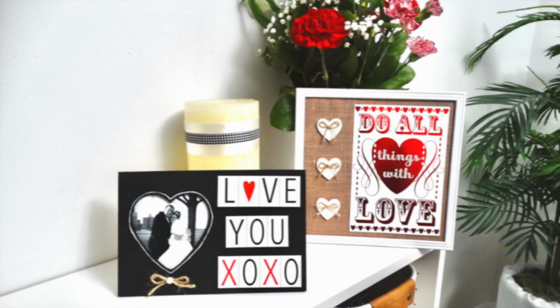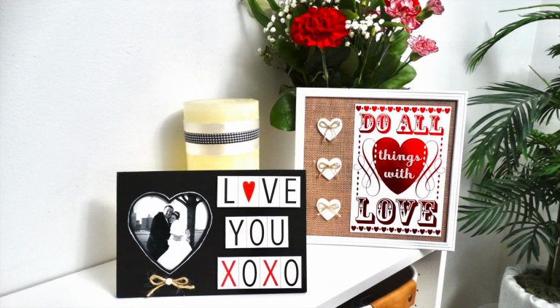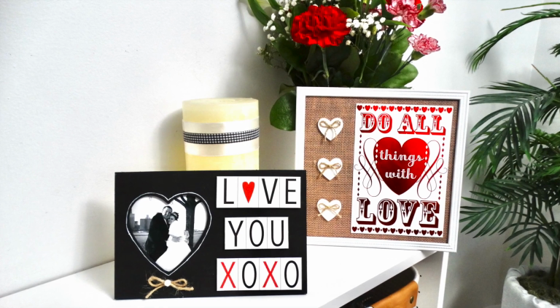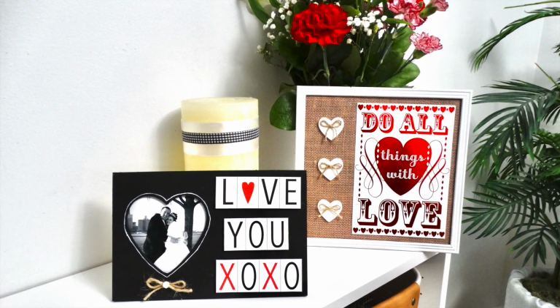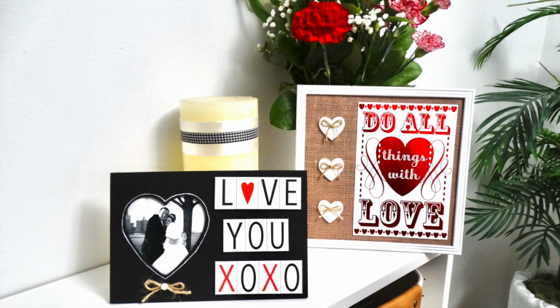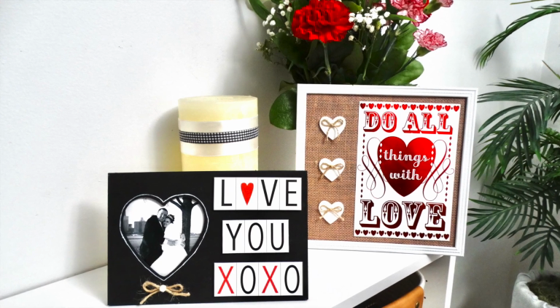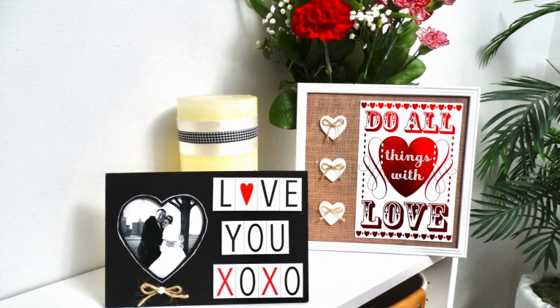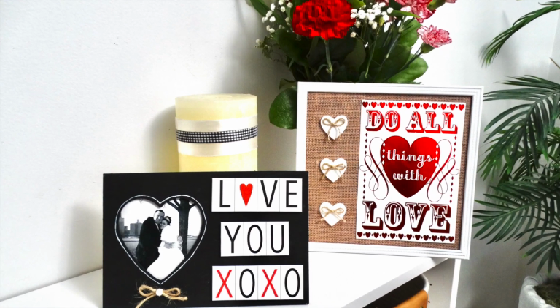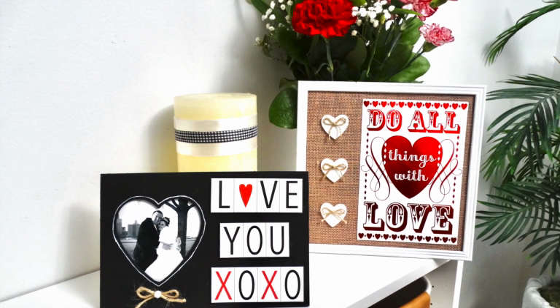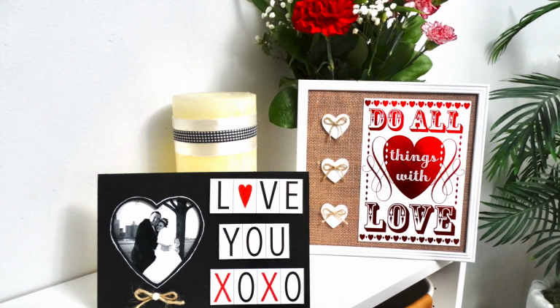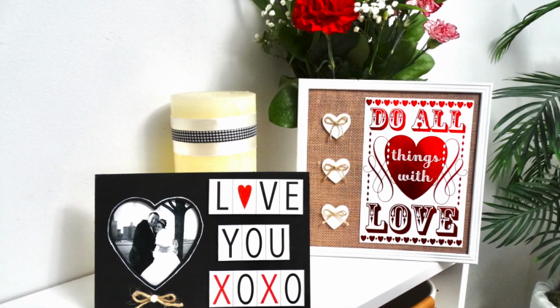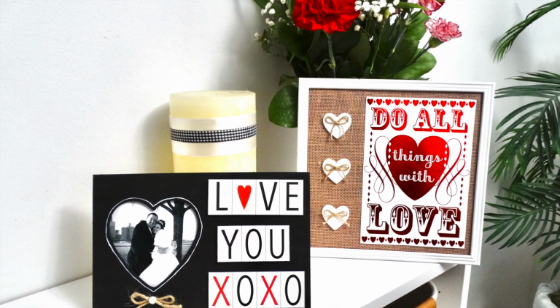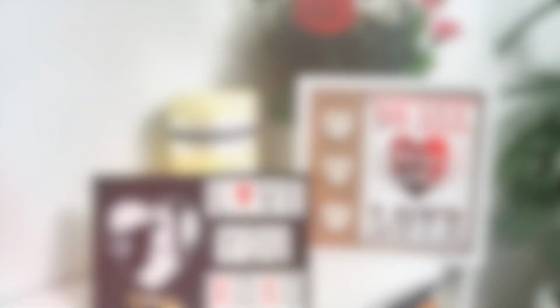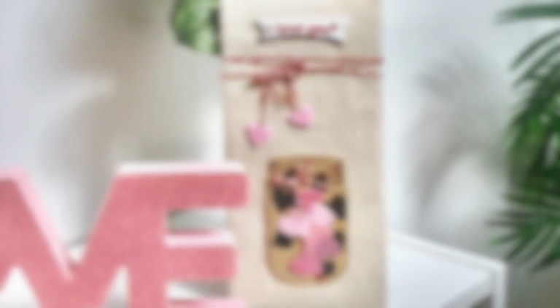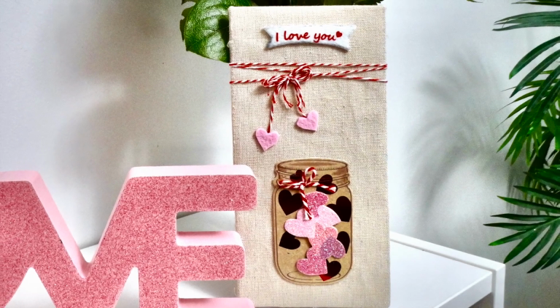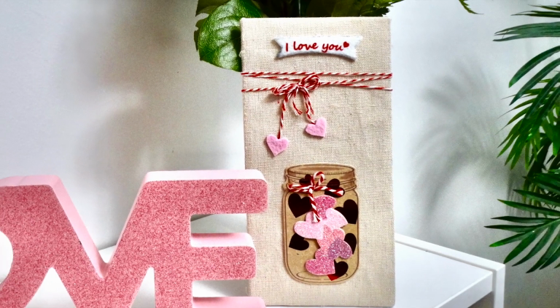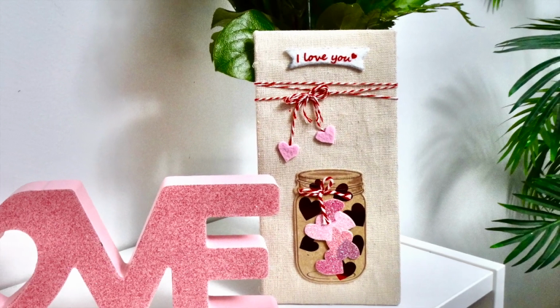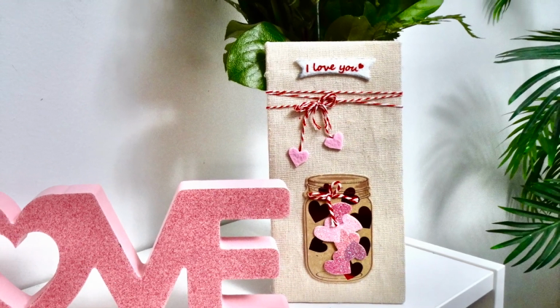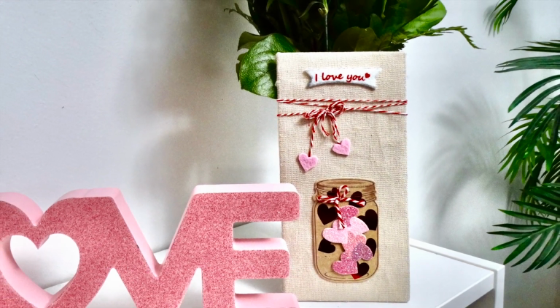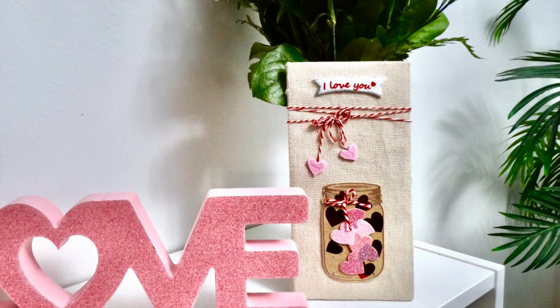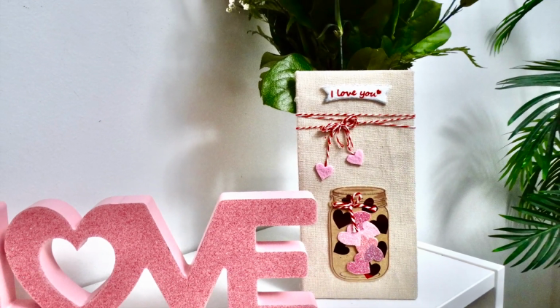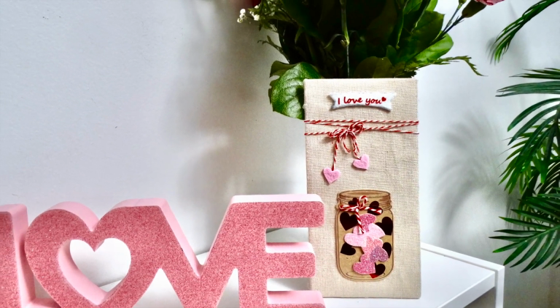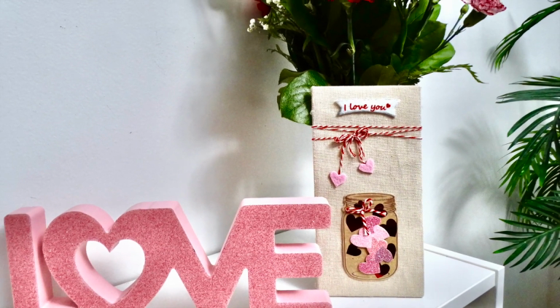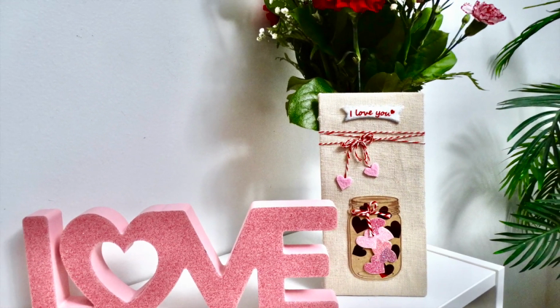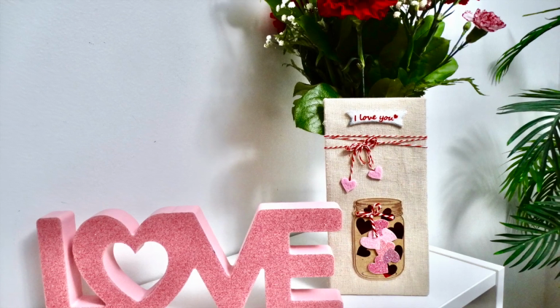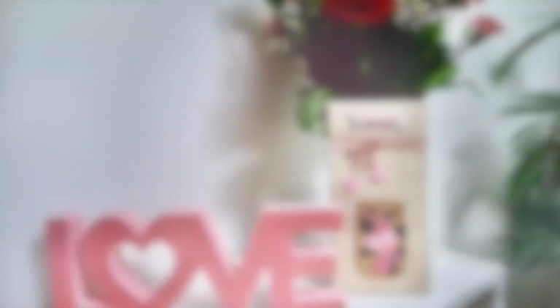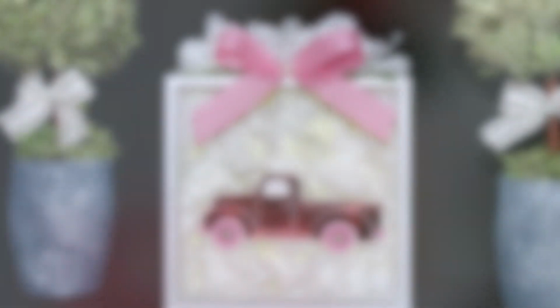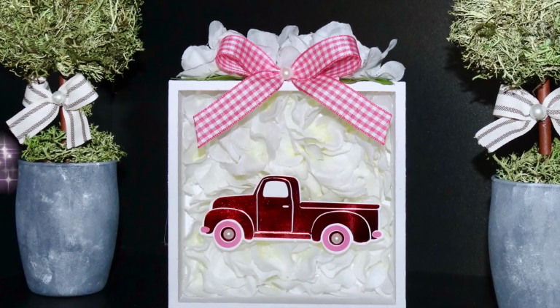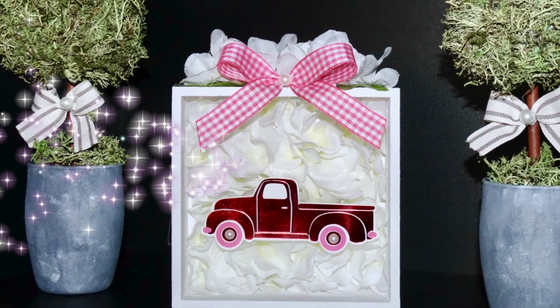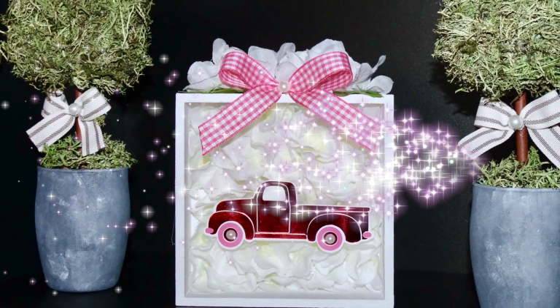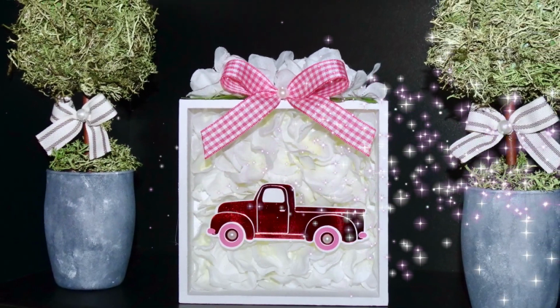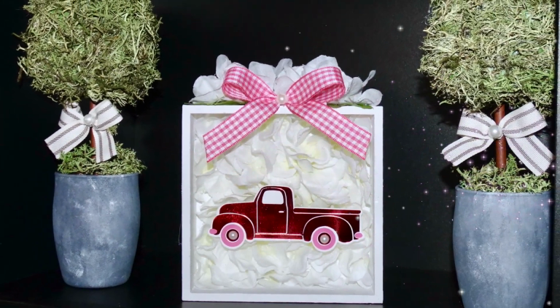I hope you enjoyed these Valentine's greeting card DIYs. Let me know down below which one was your favorite. Now it's time to hop on over to the next person in the hop — their video link is in my description box and right here.